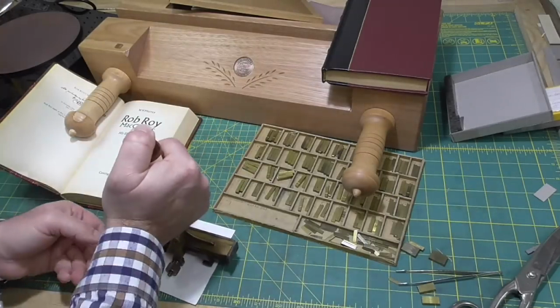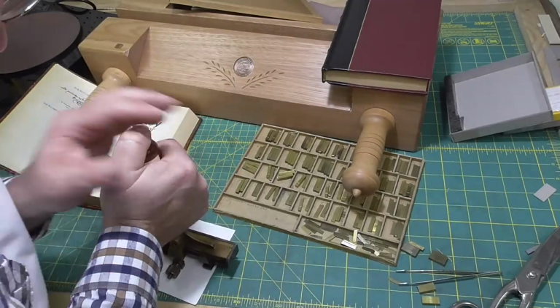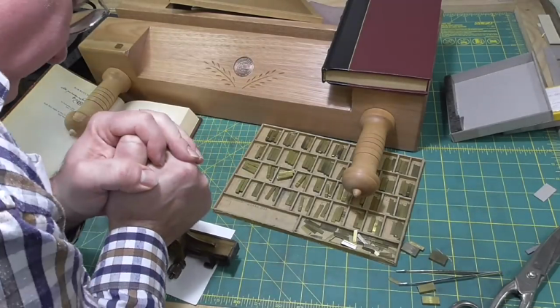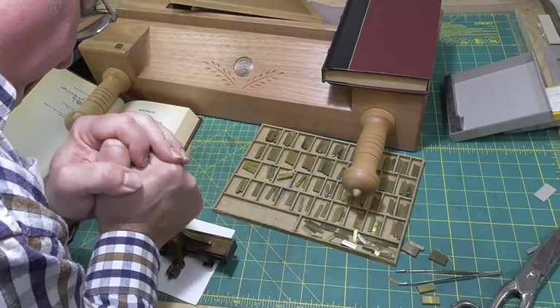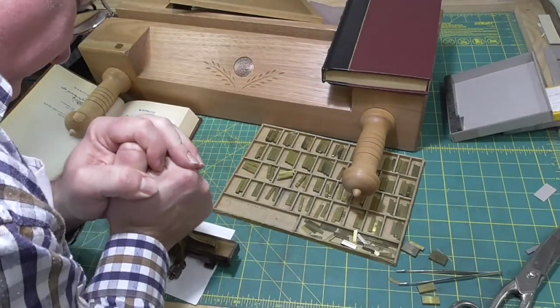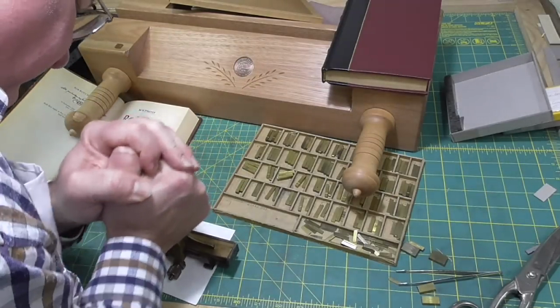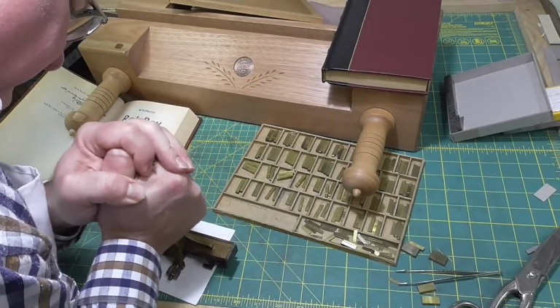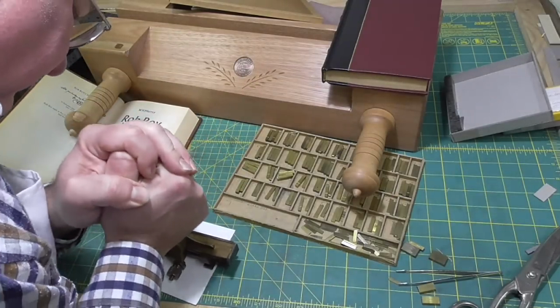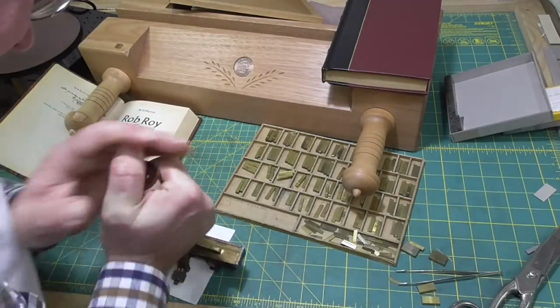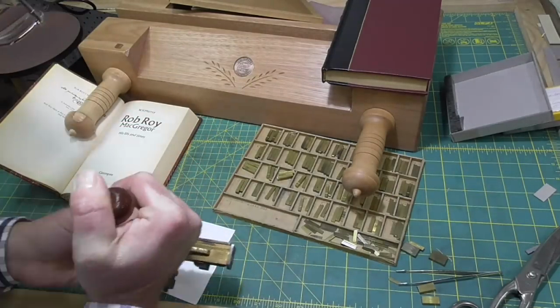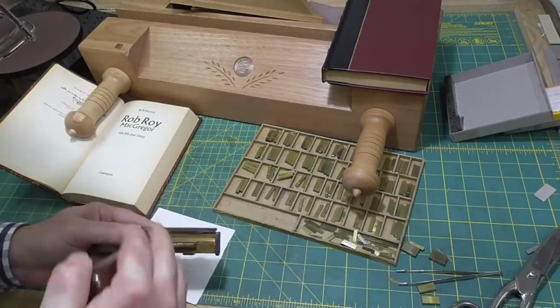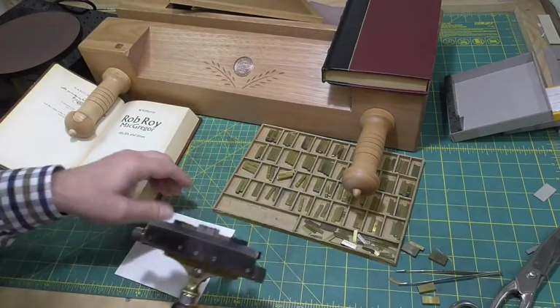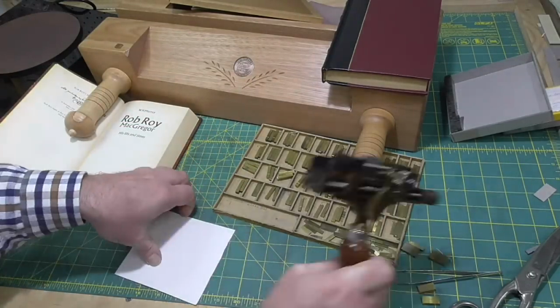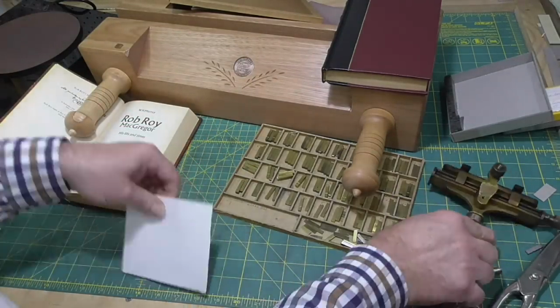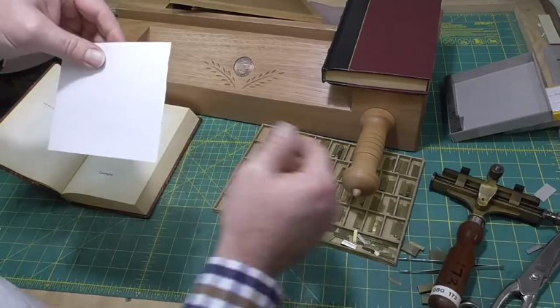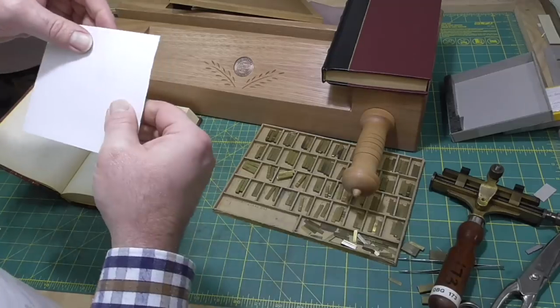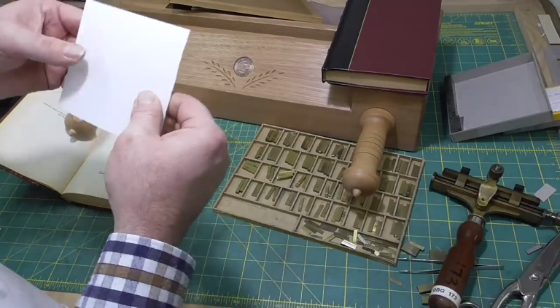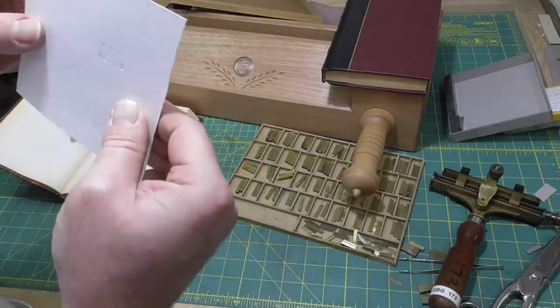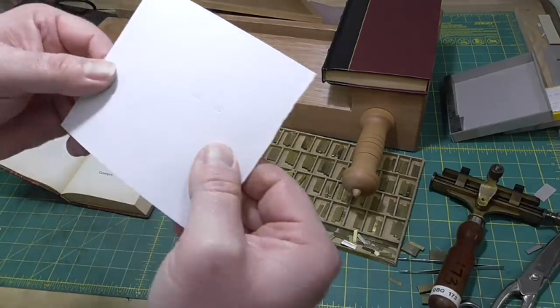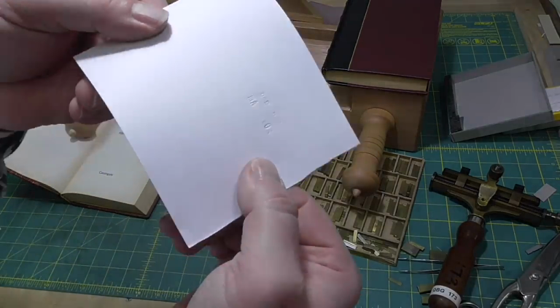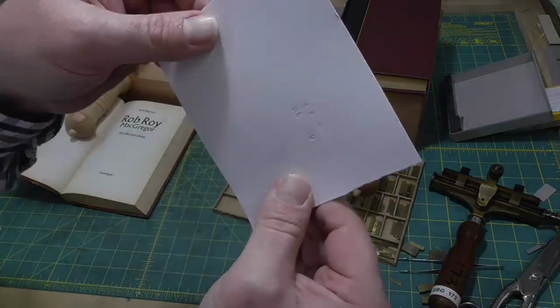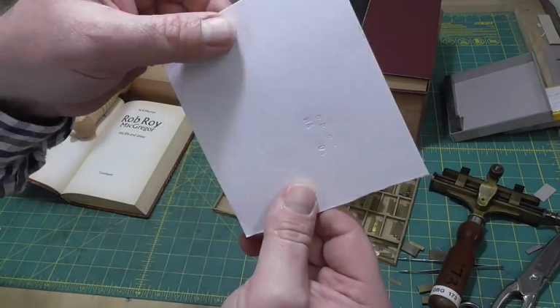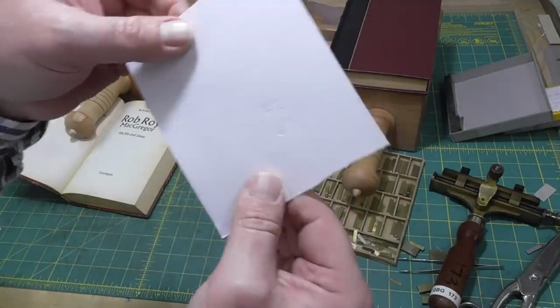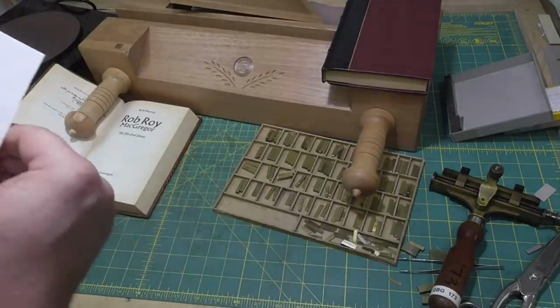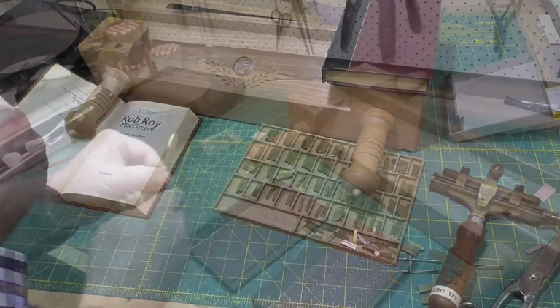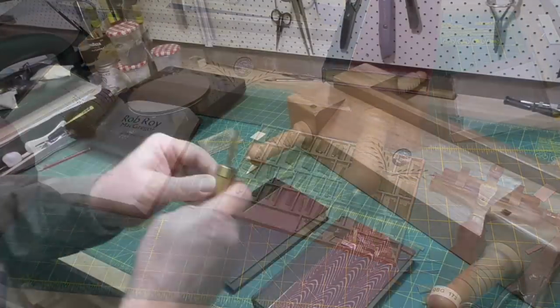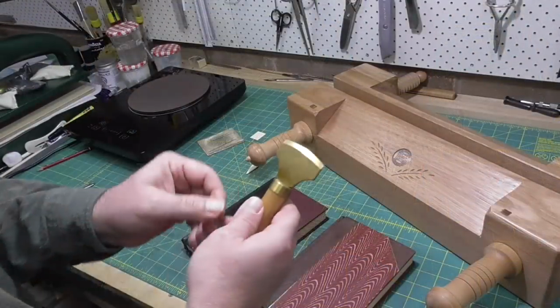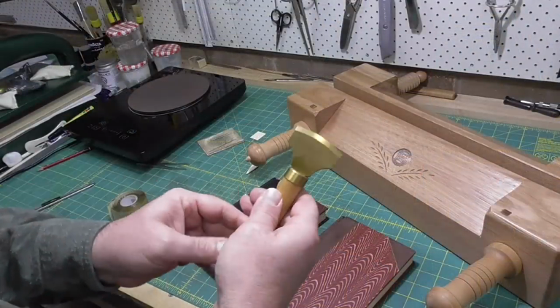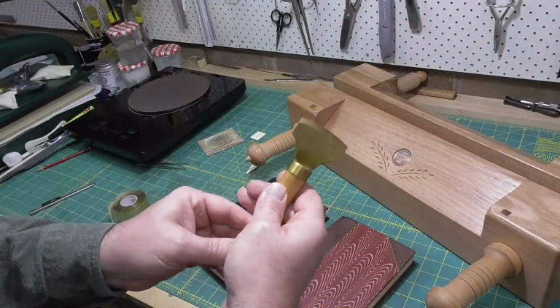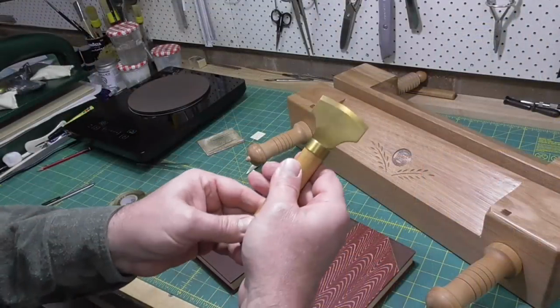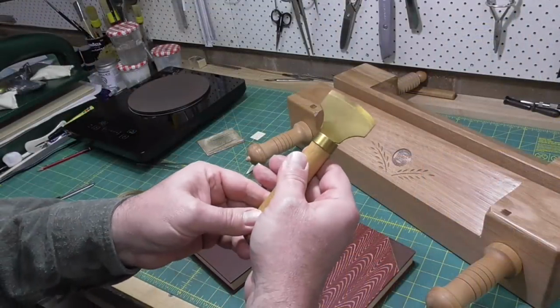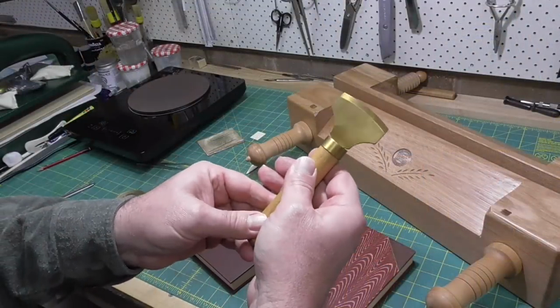When you turn the chase over for the first time, make sure your hand is underneath it — otherwise, if there is any loose type, it'll all fall out and you'll start again. Do a blind impression in some soft paper like blotting paper, which will let you know if there are any spelling mistakes or big issues.